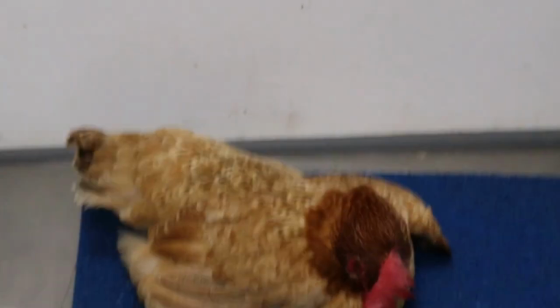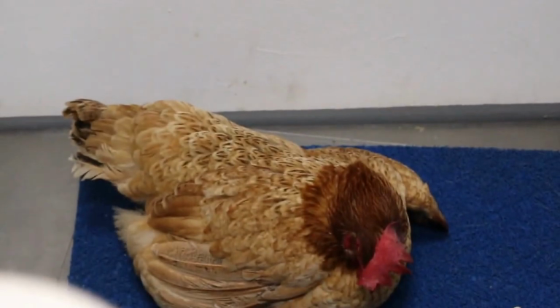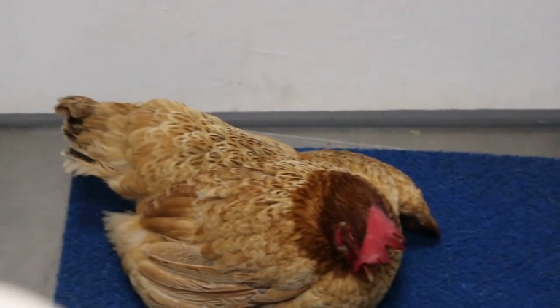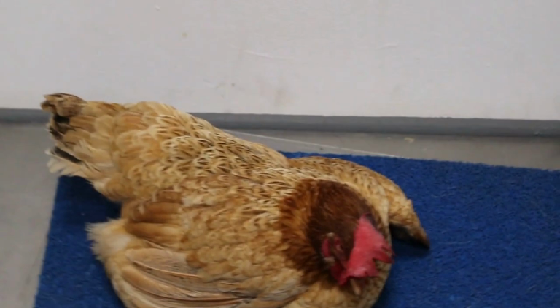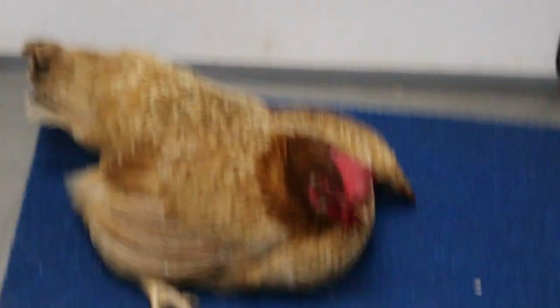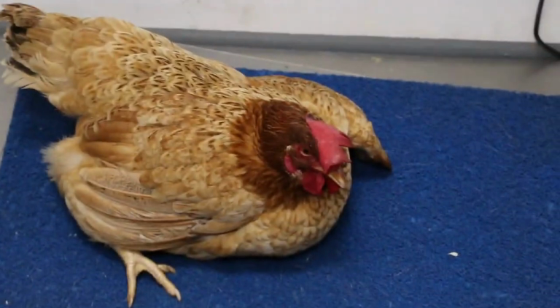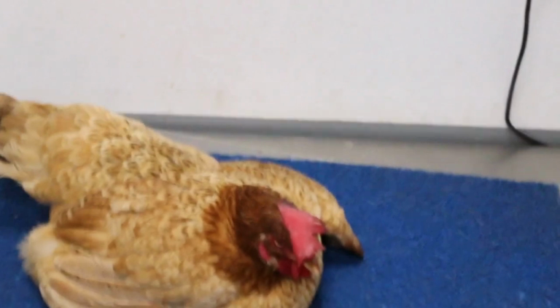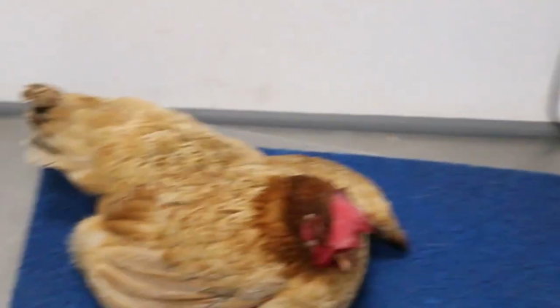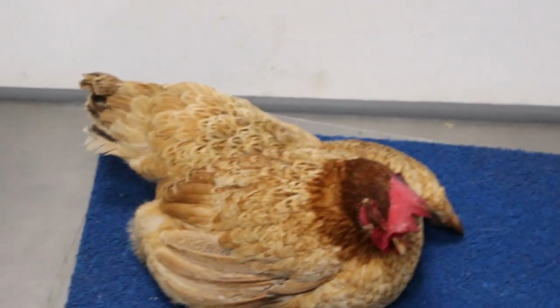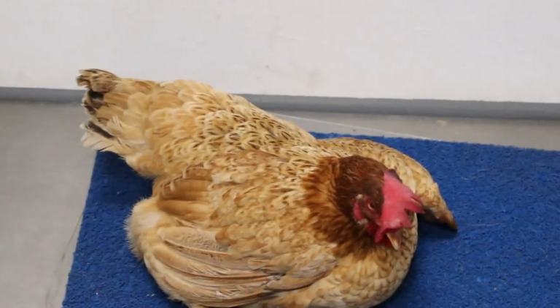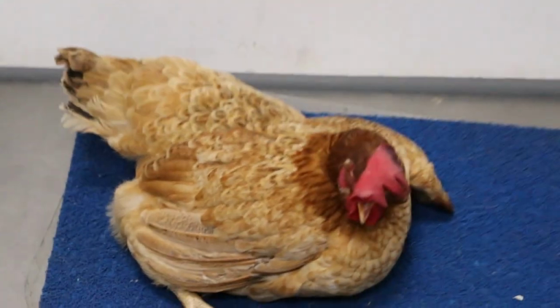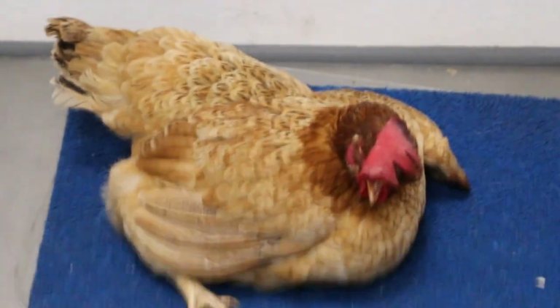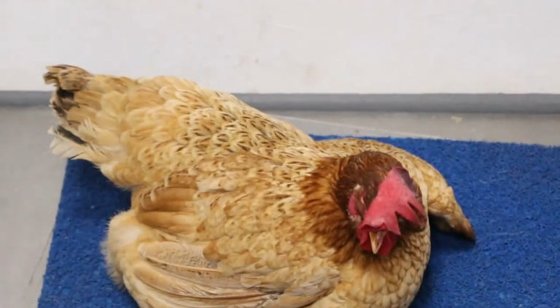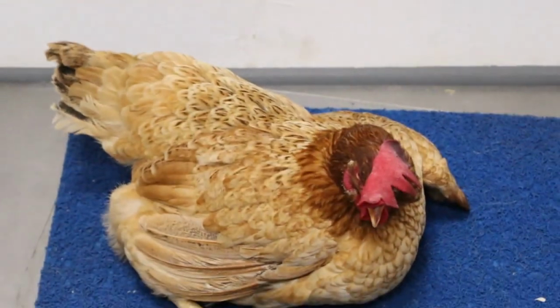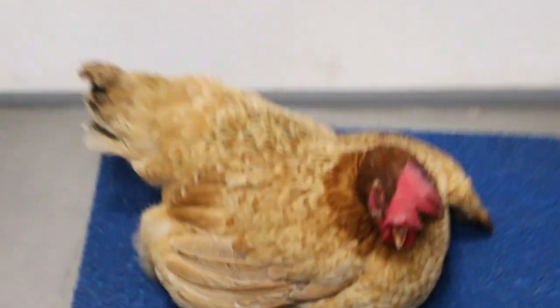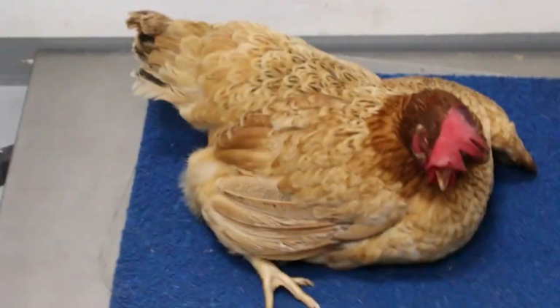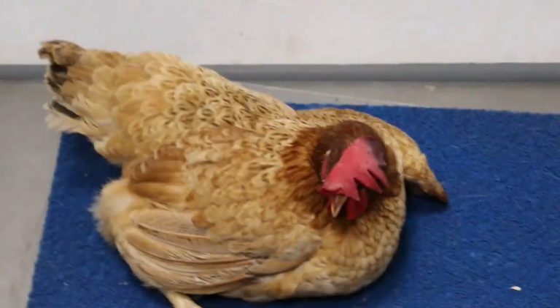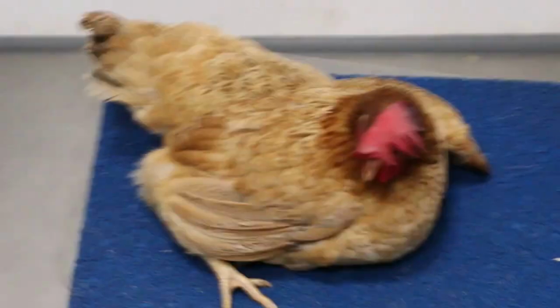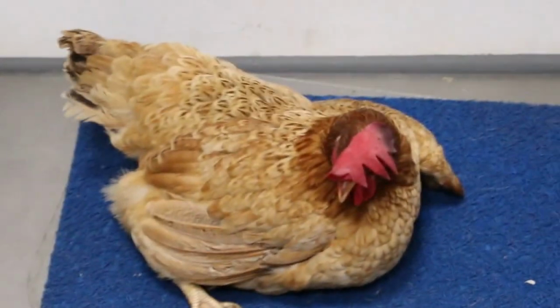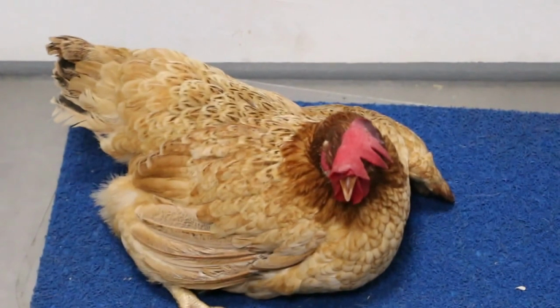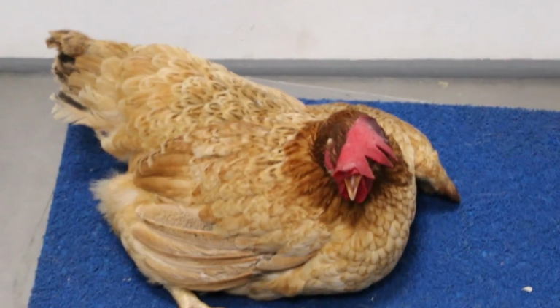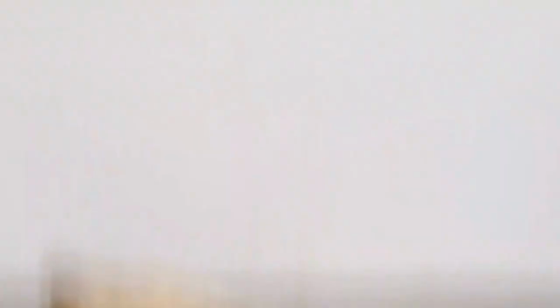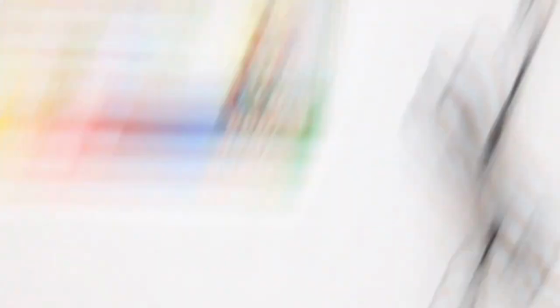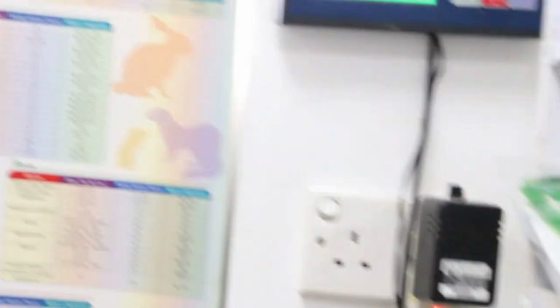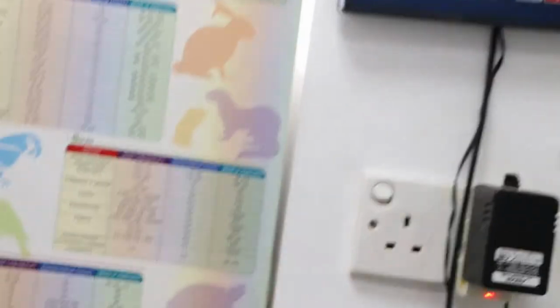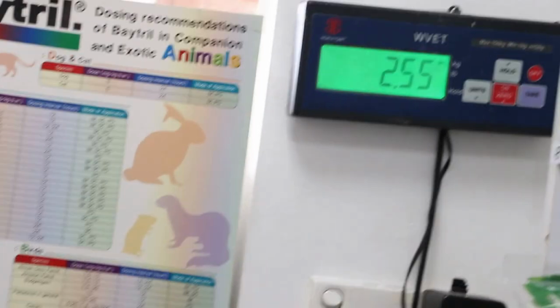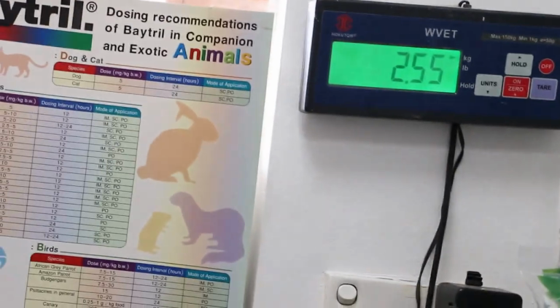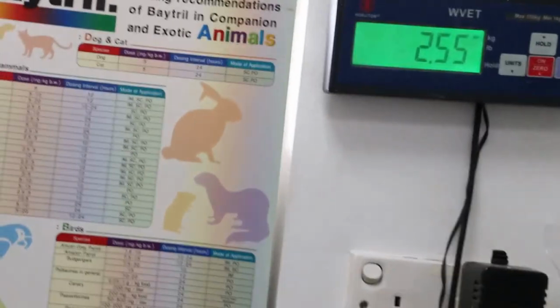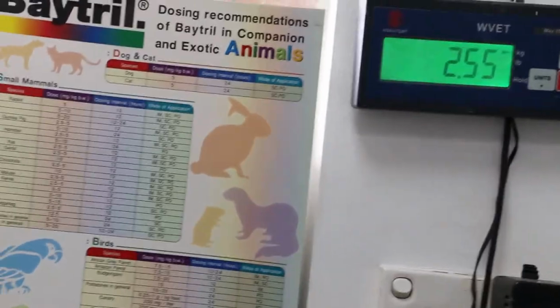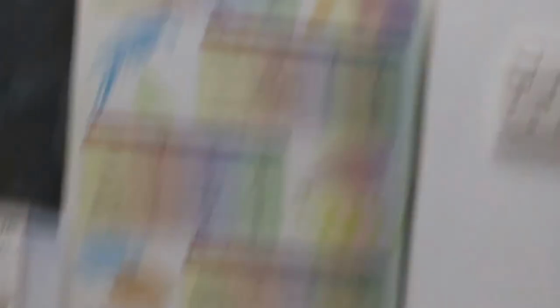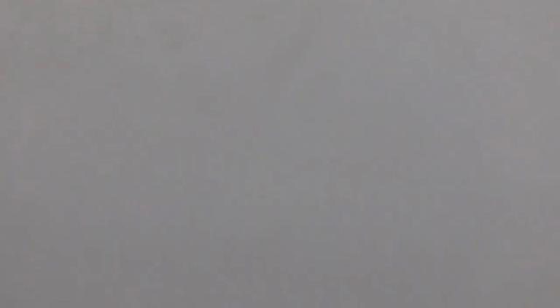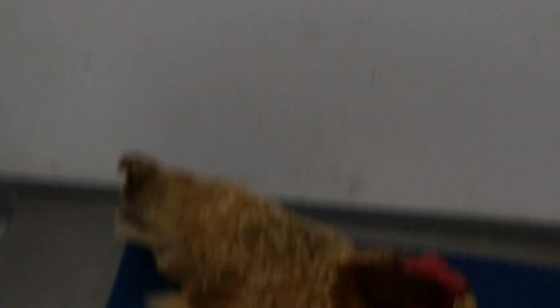This hen came in — she's about 2 years old. The girls and hatchers are probably 2 years old. What's the weight? 2.6.